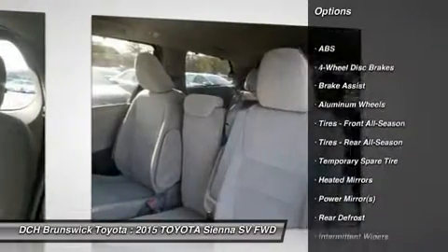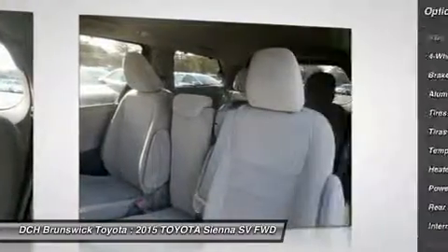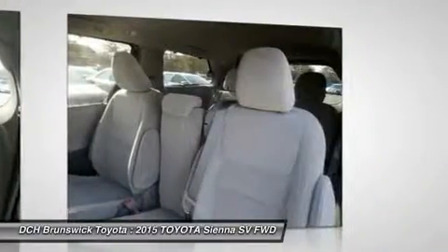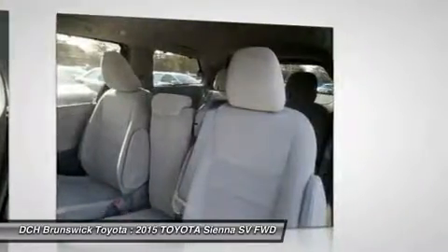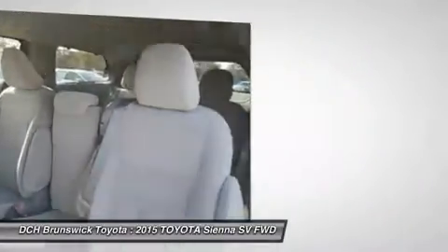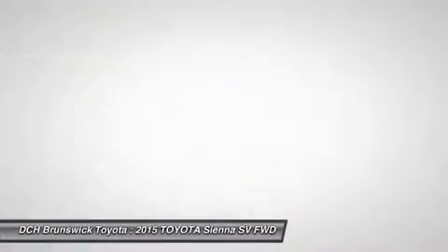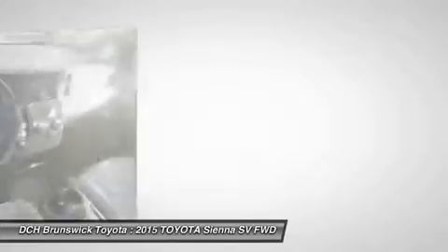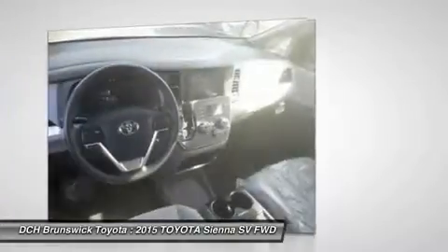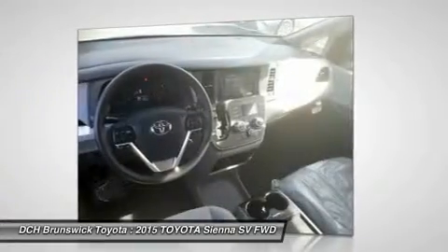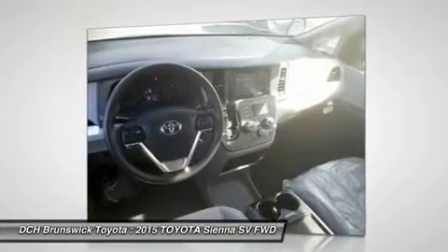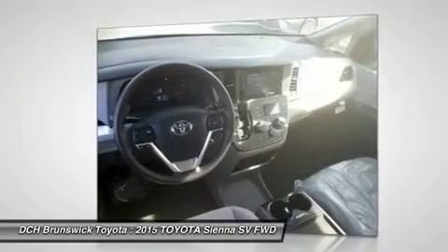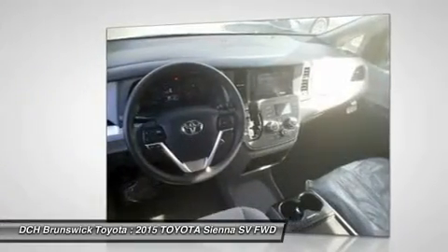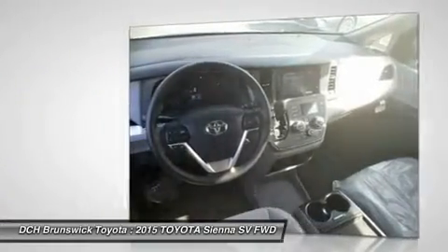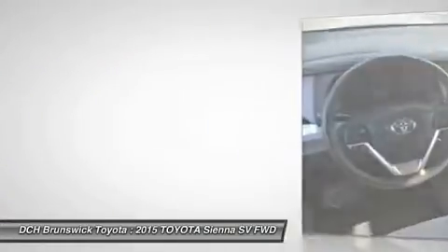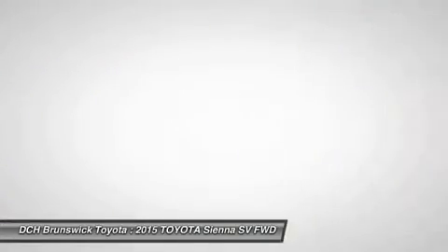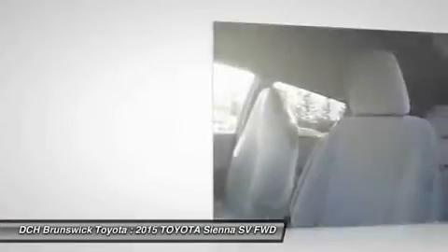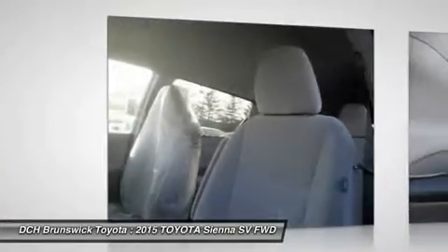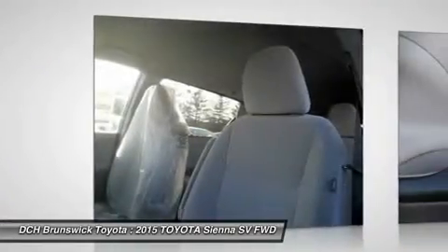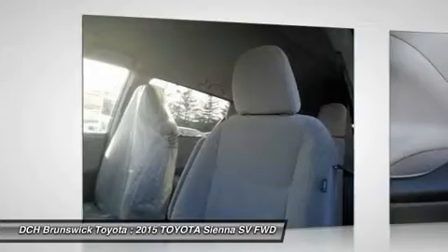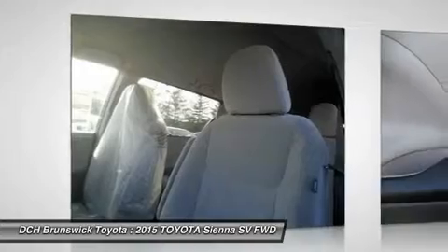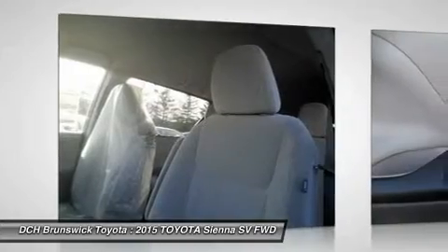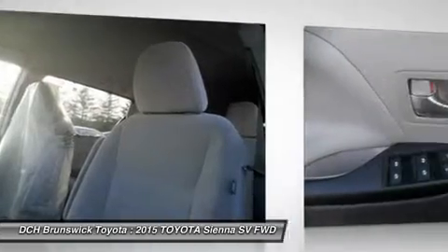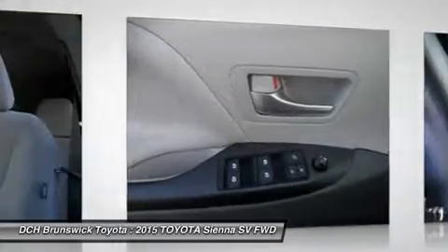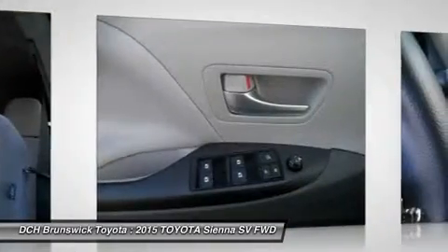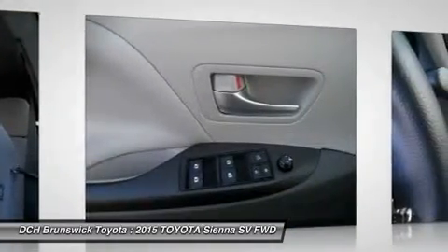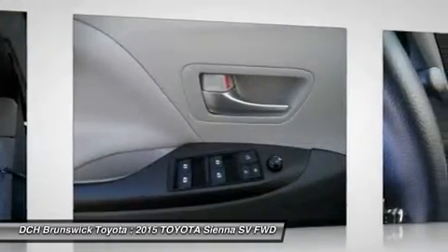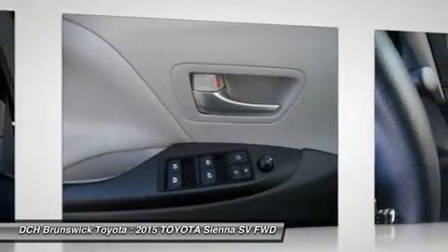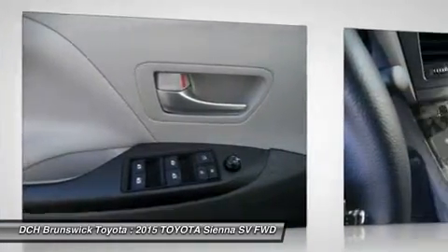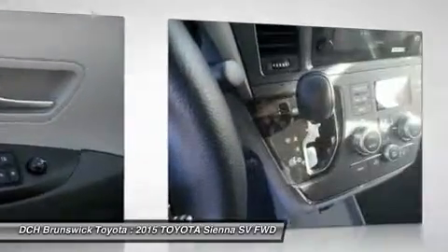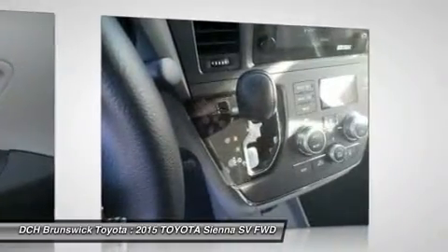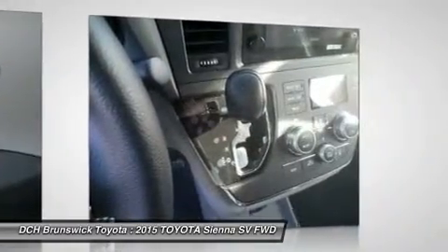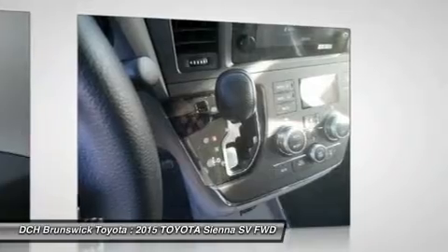Aluminum wheels, keyless entry, four-wheel disc brakes, cruise control, FWD, and AM FM stereo radio. Take this vehicle for a spin and see why so many shoppers are now proud owners.